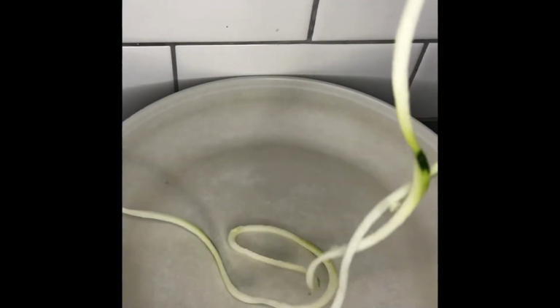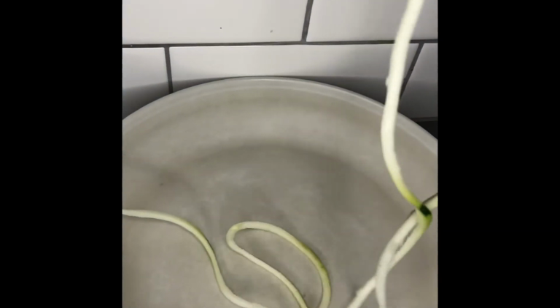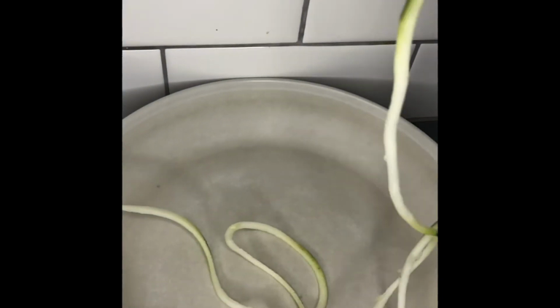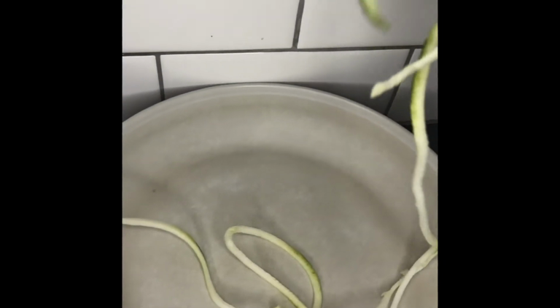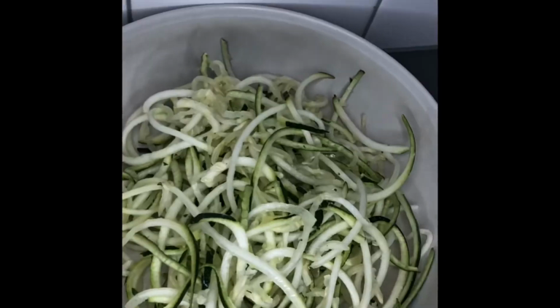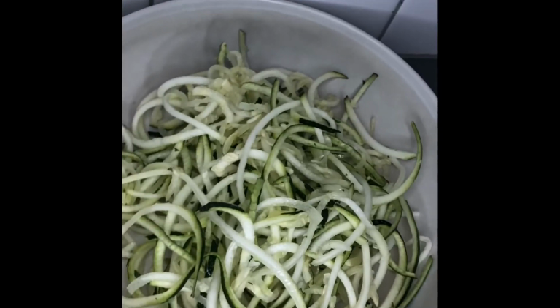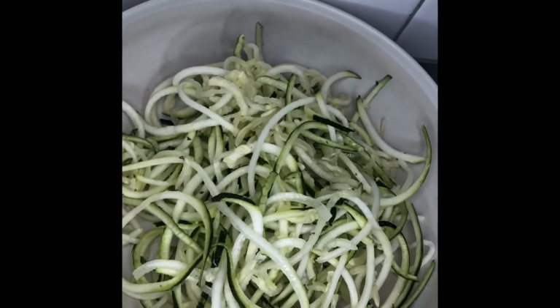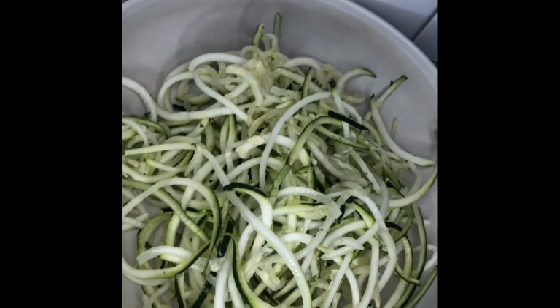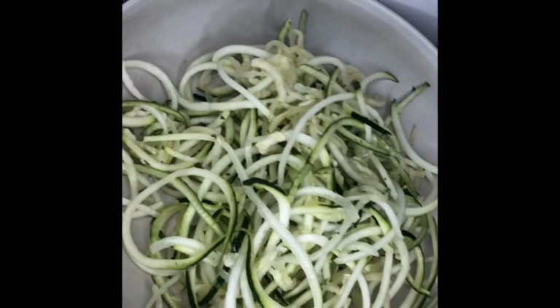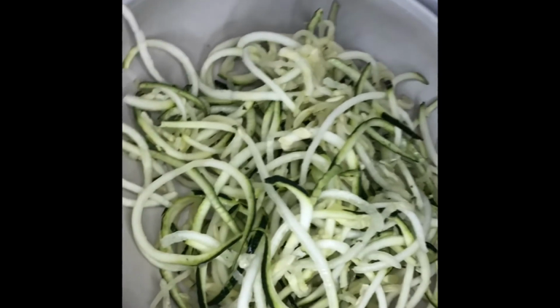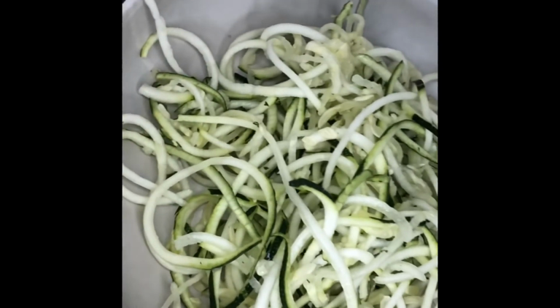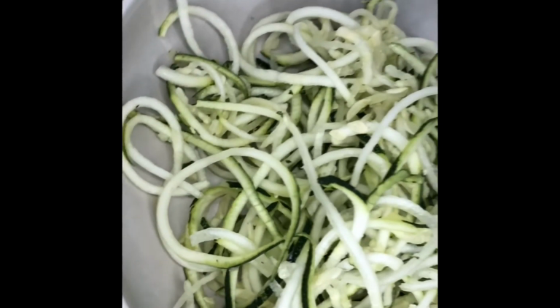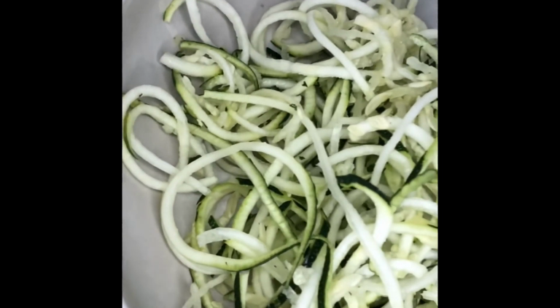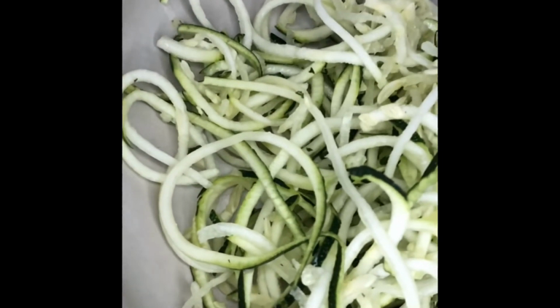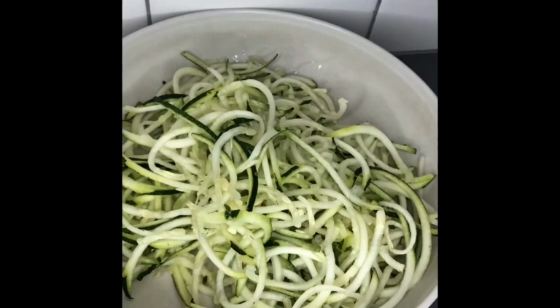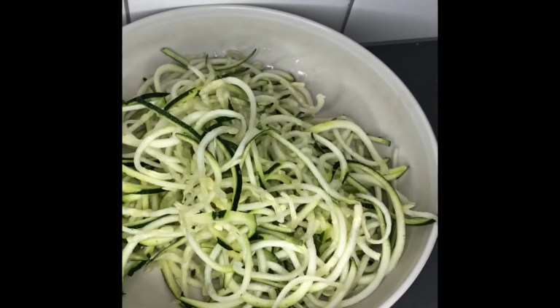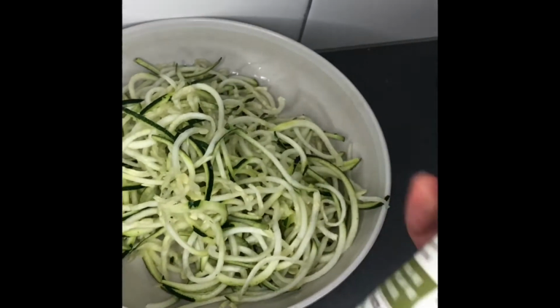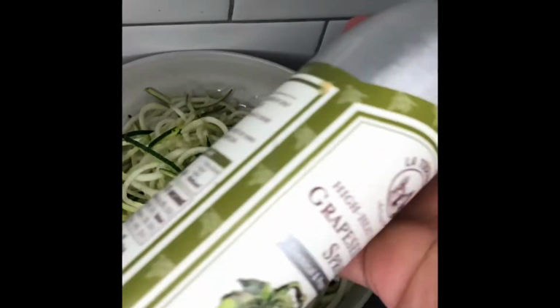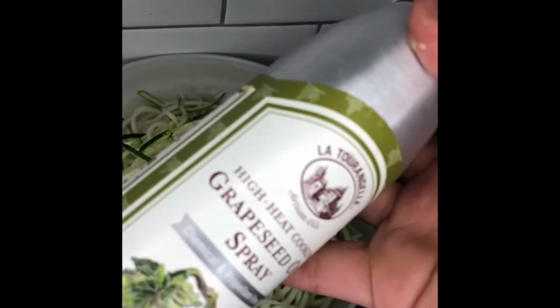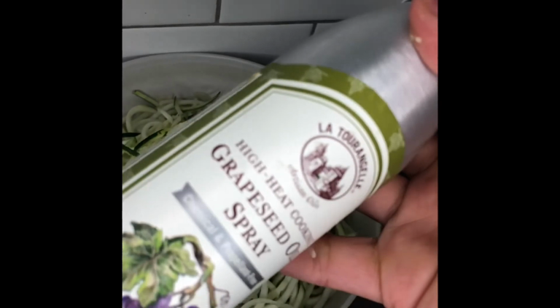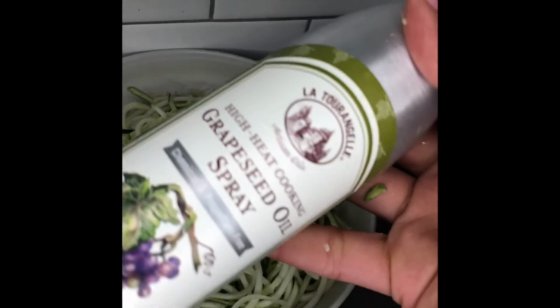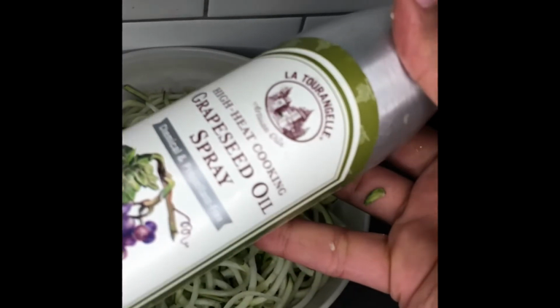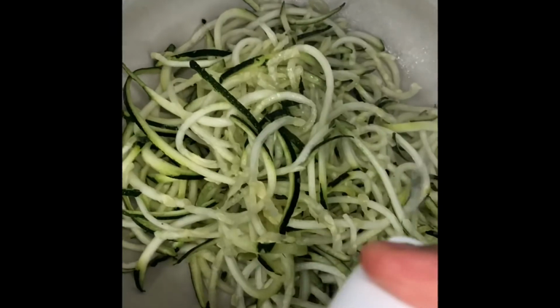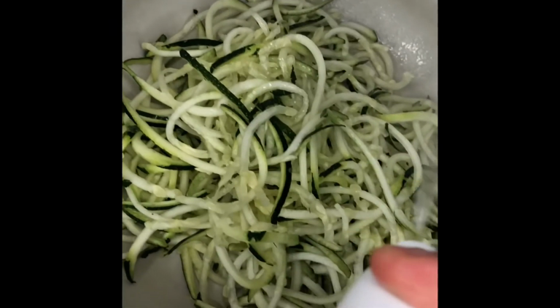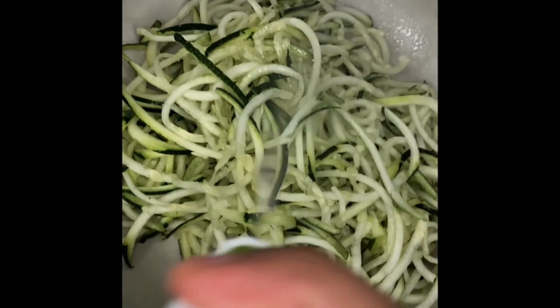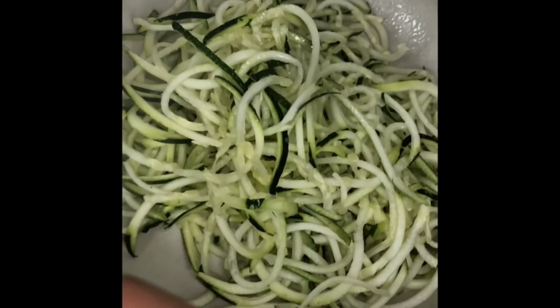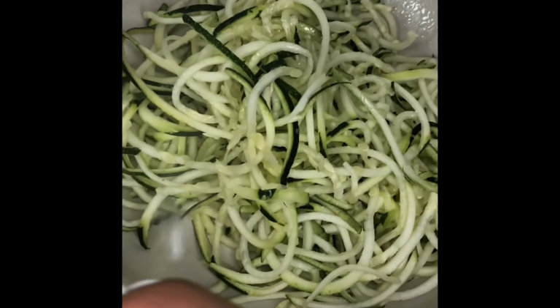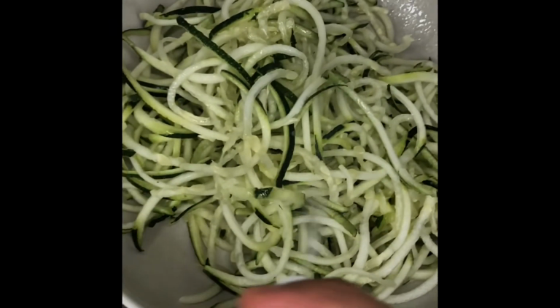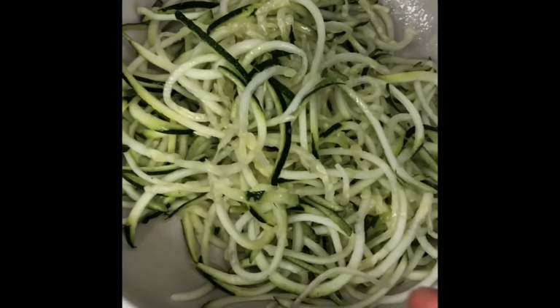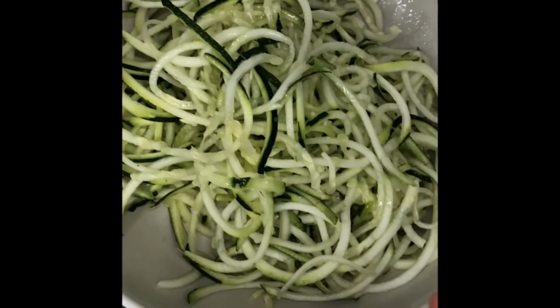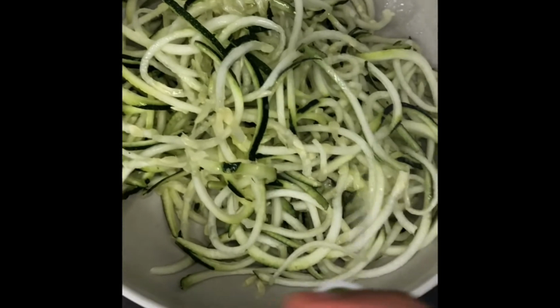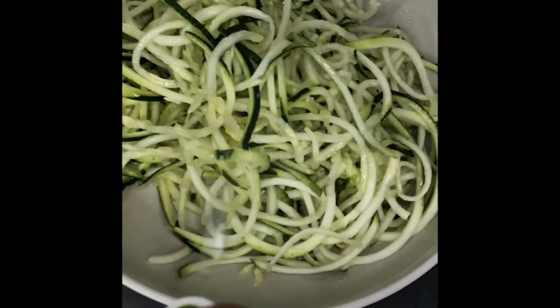Then you're going to get your spiralized zucchini and throw it in a nice plate — looking nice and fresh. One thing I didn't do: I was too impatient, so I didn't put salt or get the water out of the zucchini, so make sure you do that step.